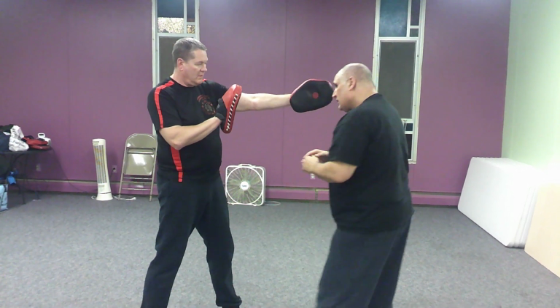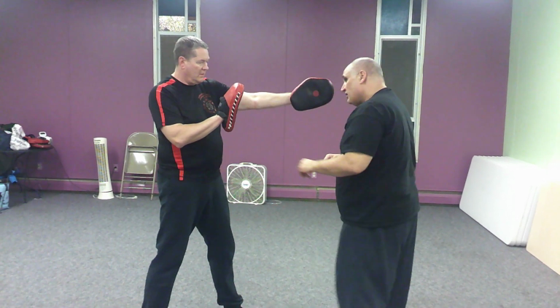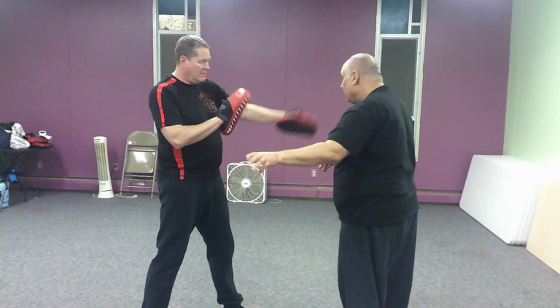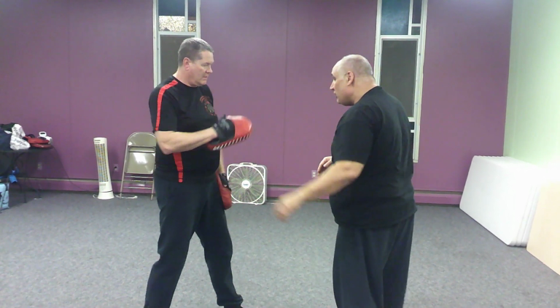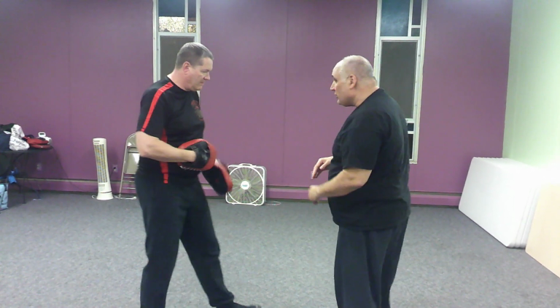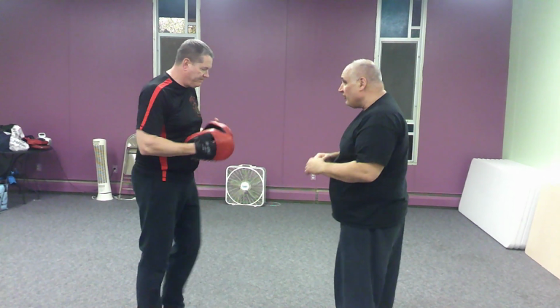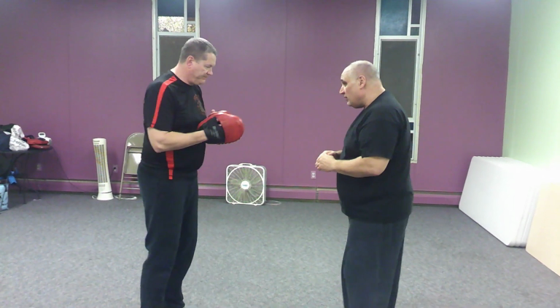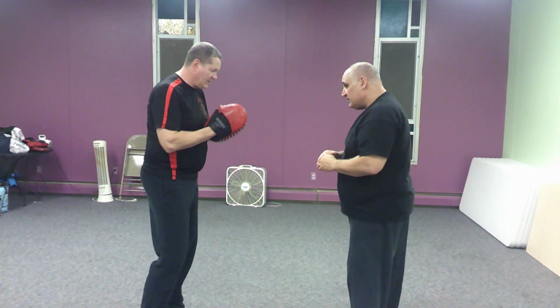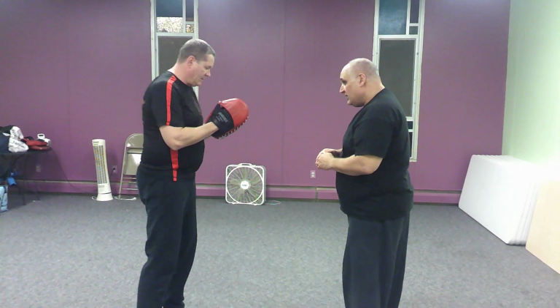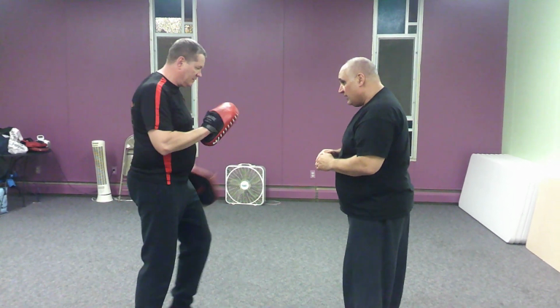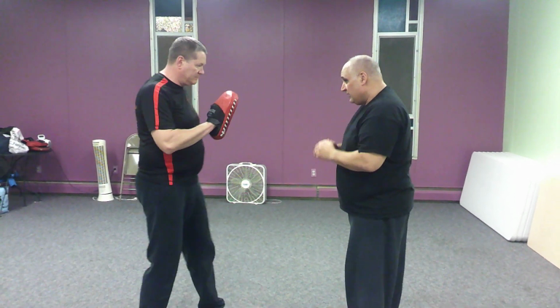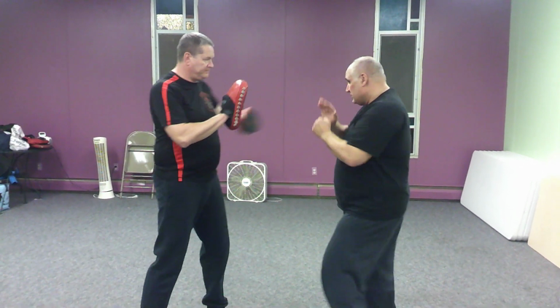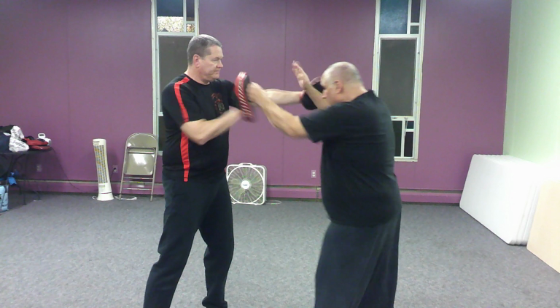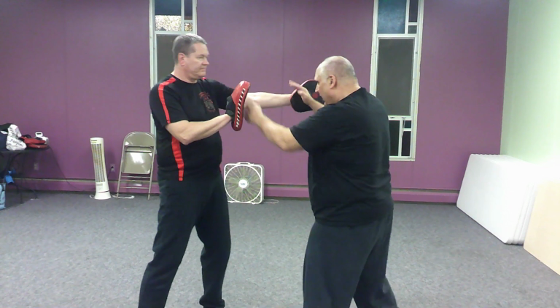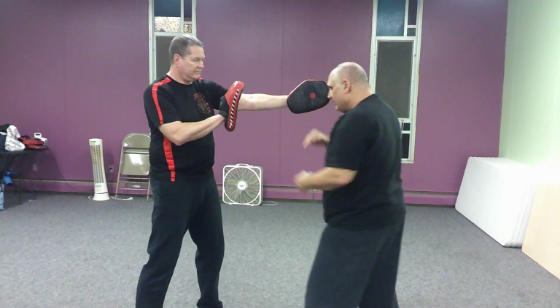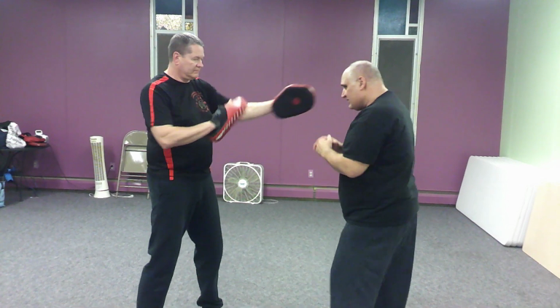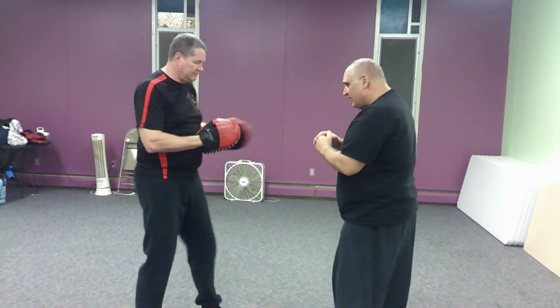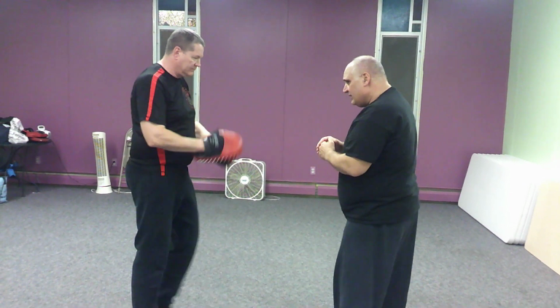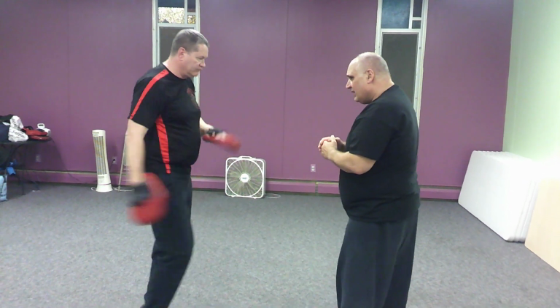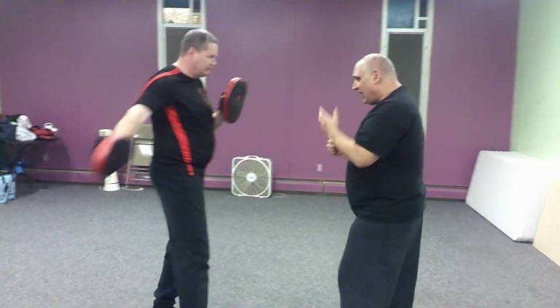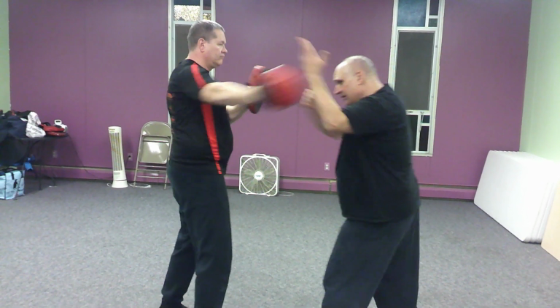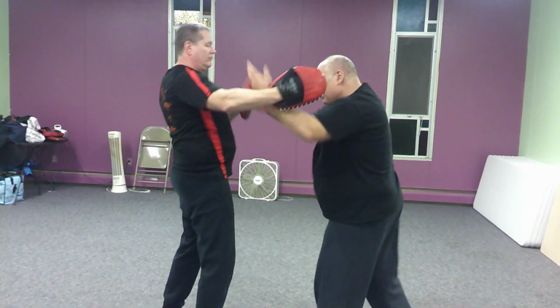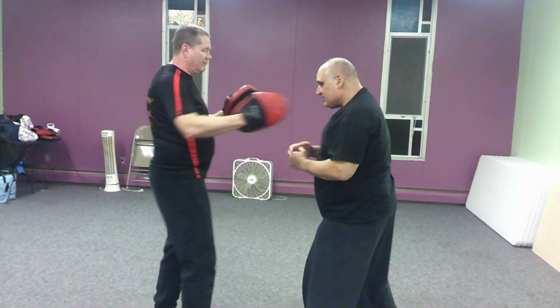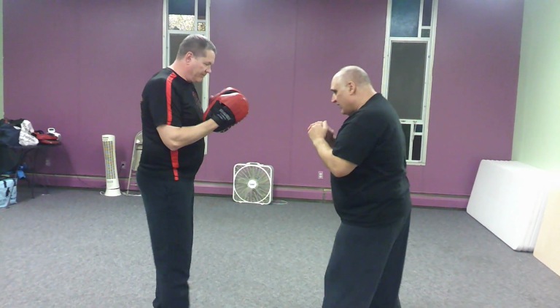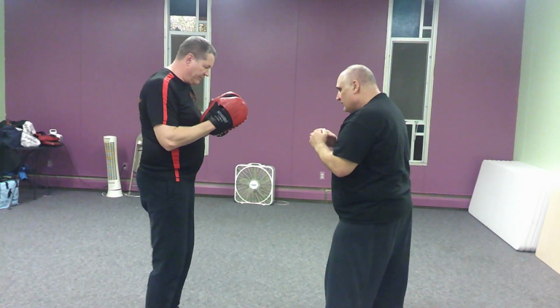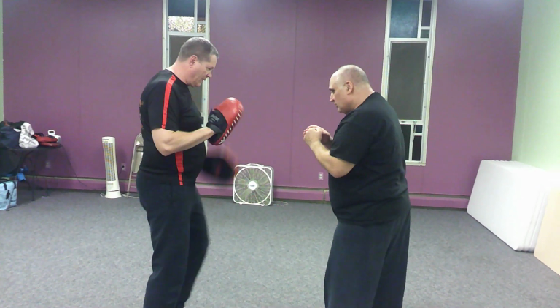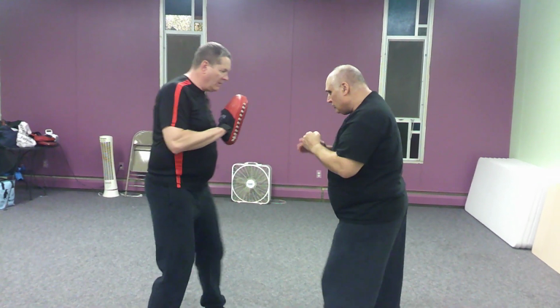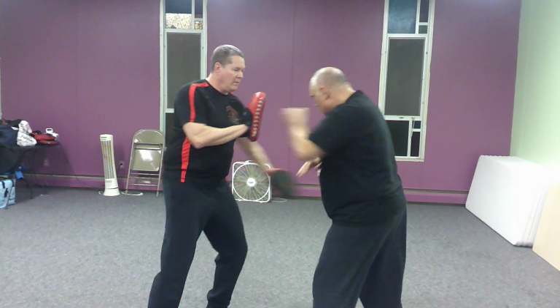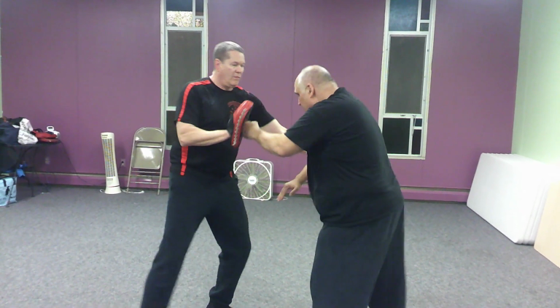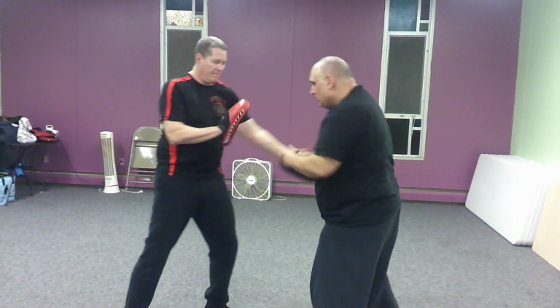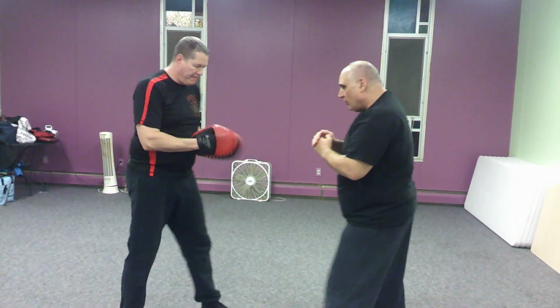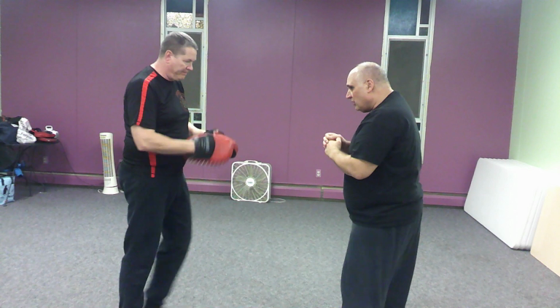So from here, we're going to work all four lines: high on this side, high on the opposite side, low or low.